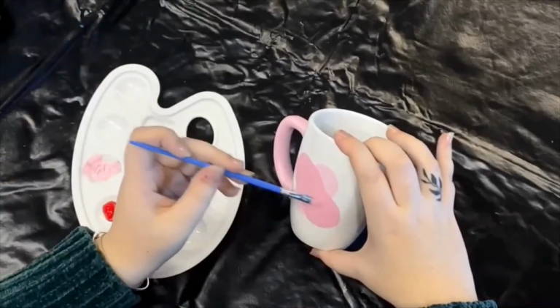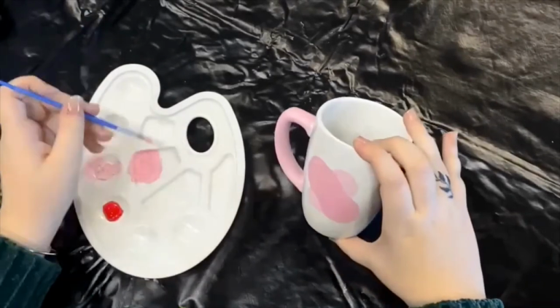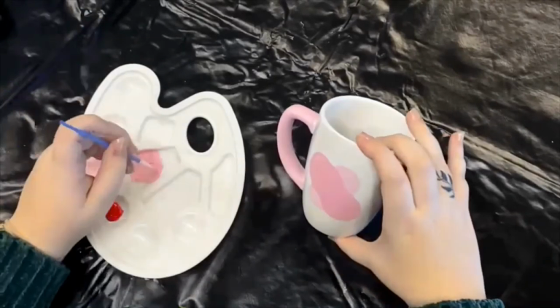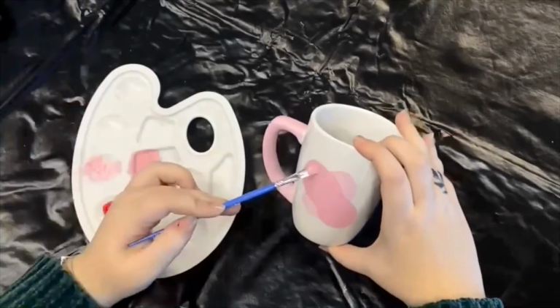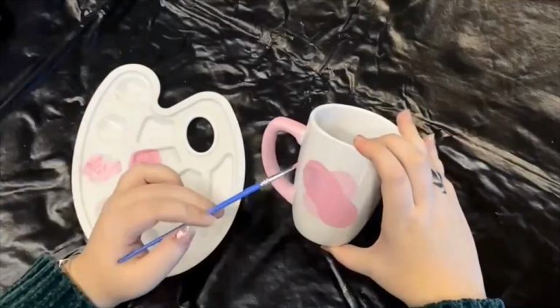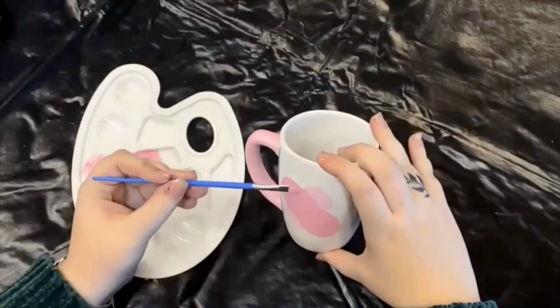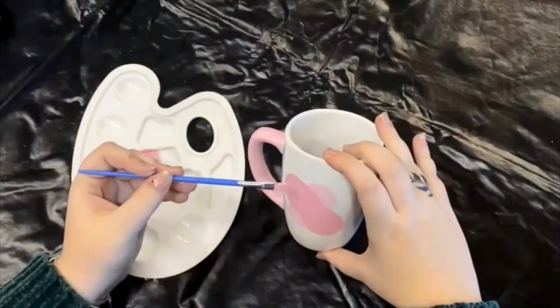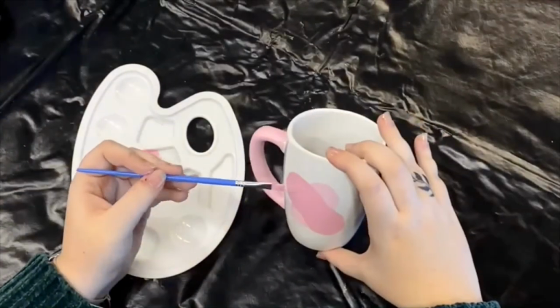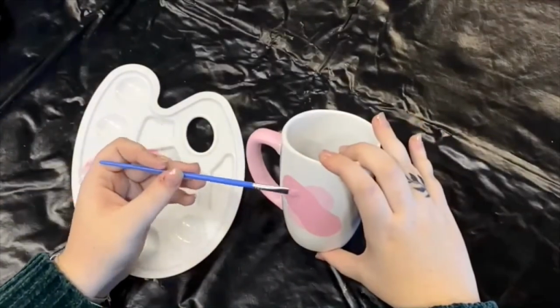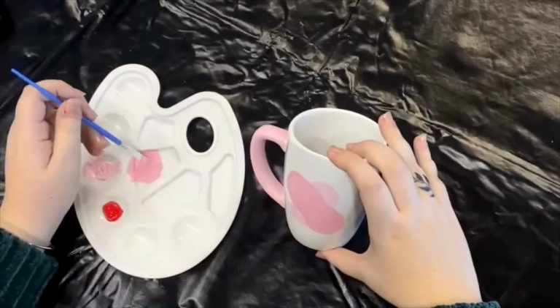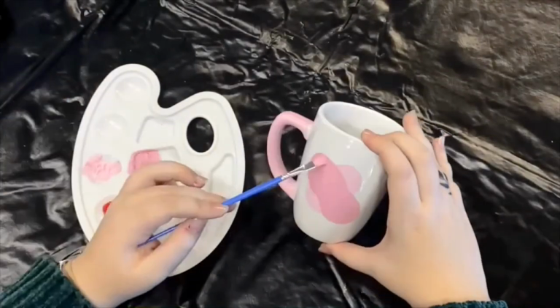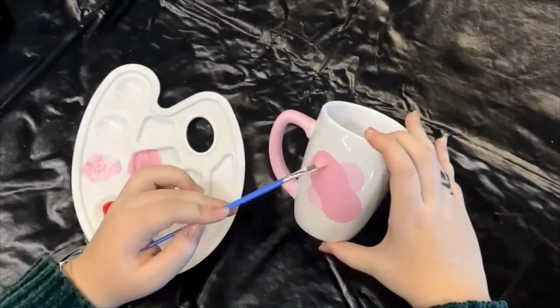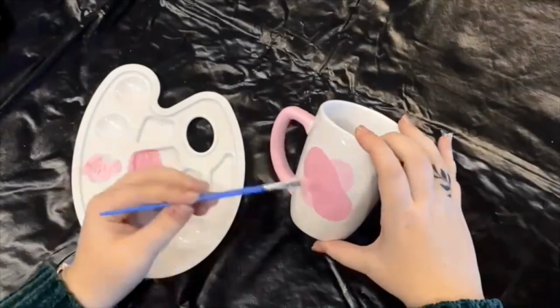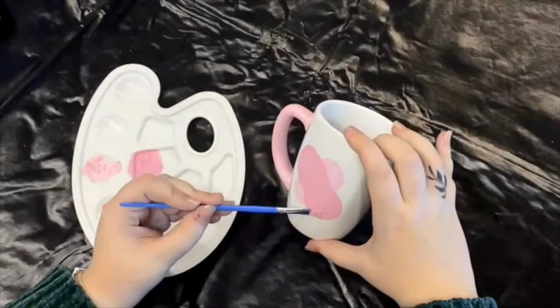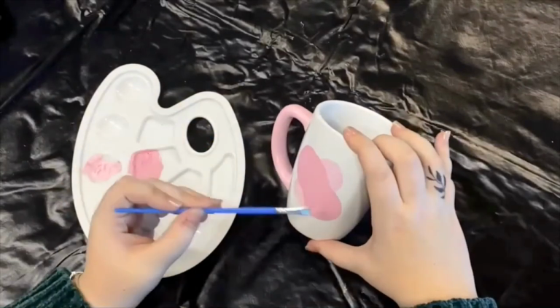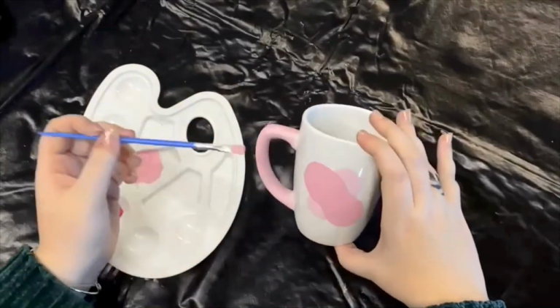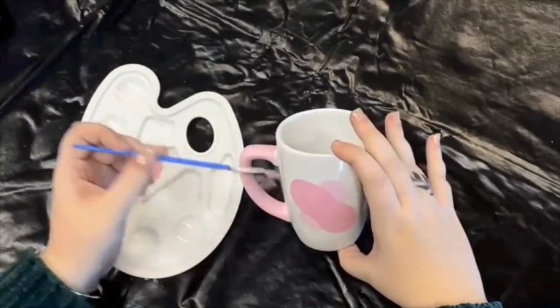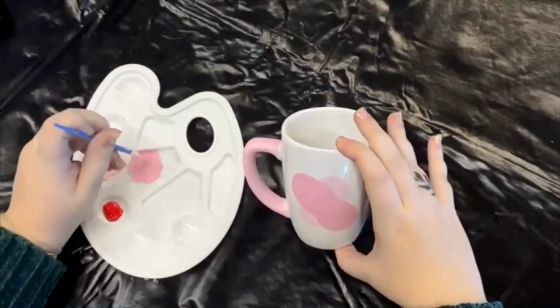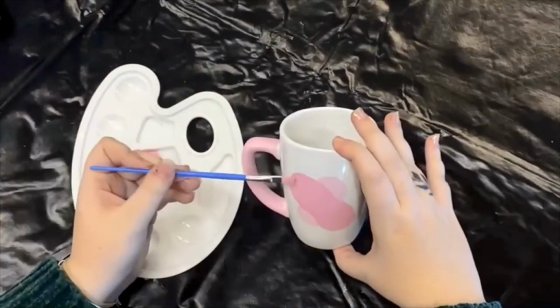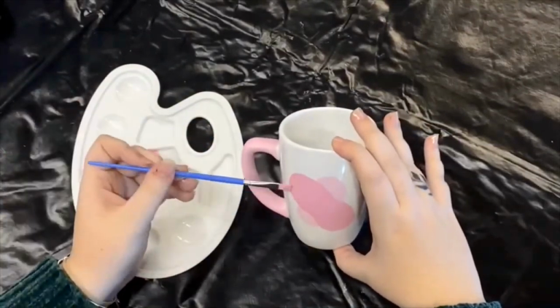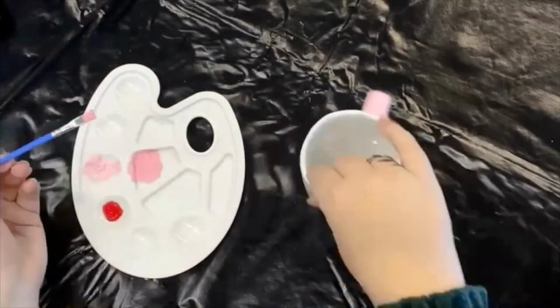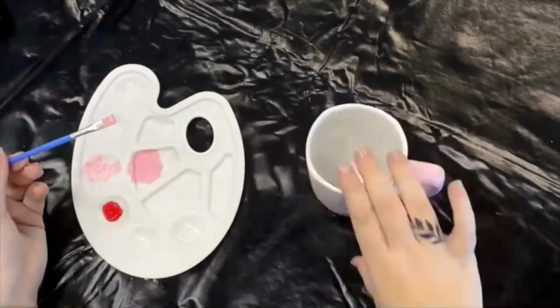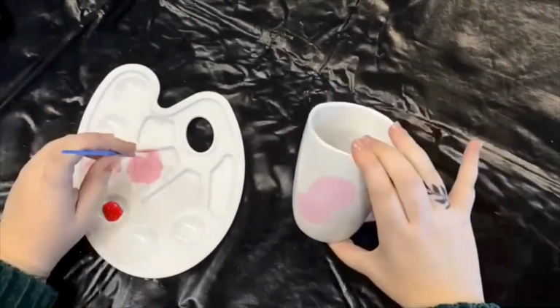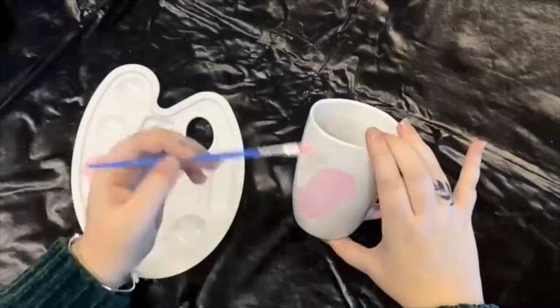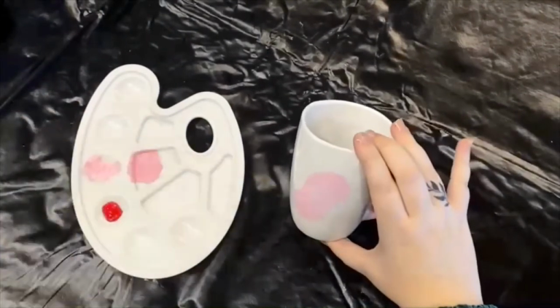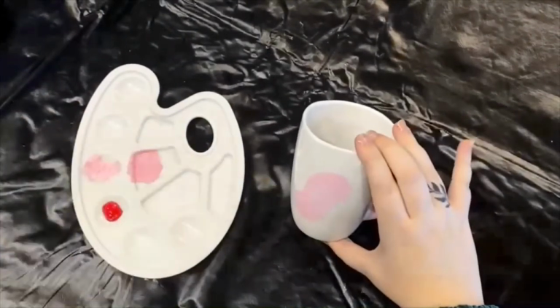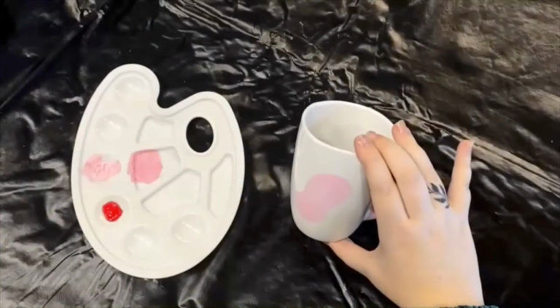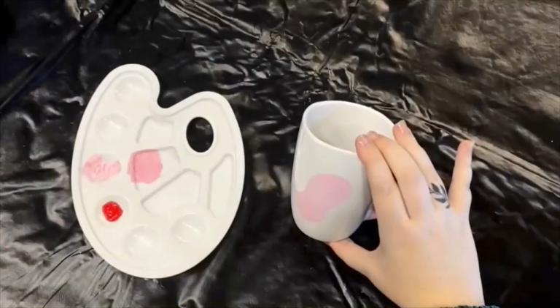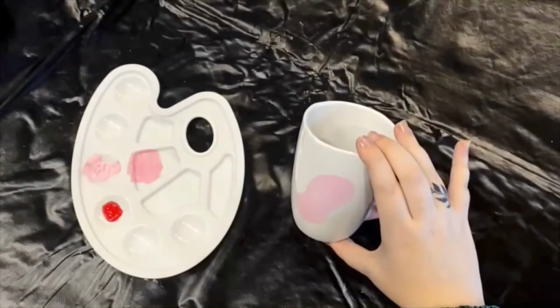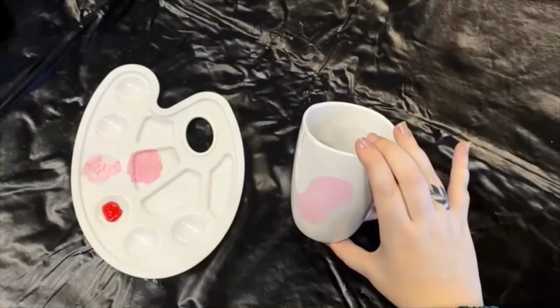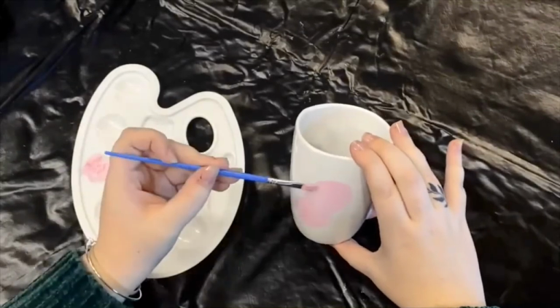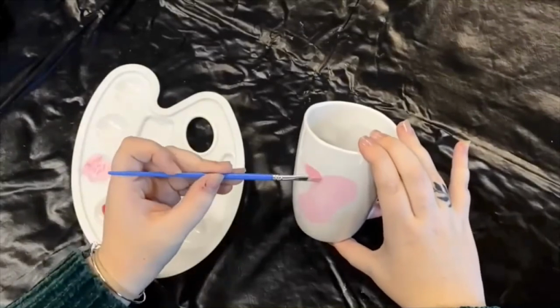To cure the paint, dry for one hour, then place in a cool oven and heat to 350 degrees and bake for 30 minutes. Let it cool in the oven and then you can remove it.